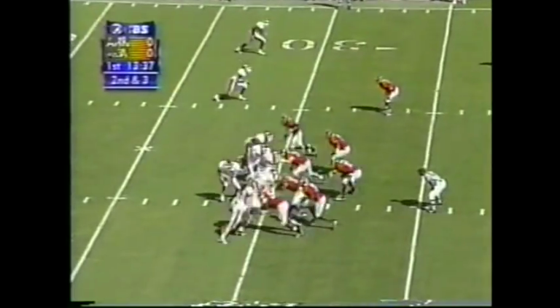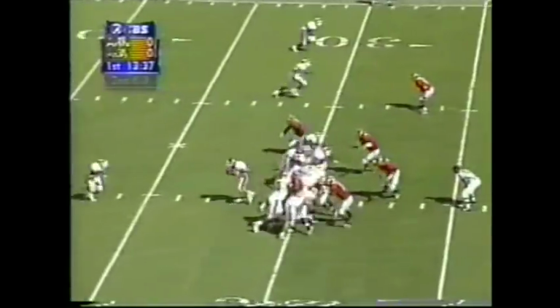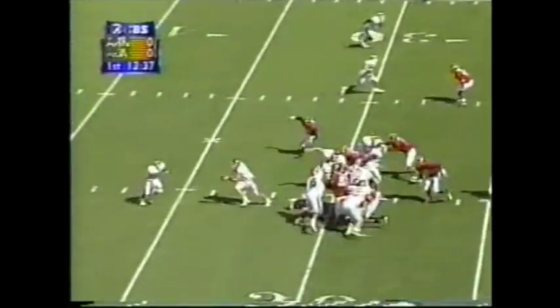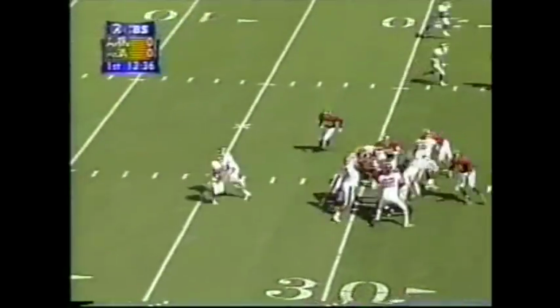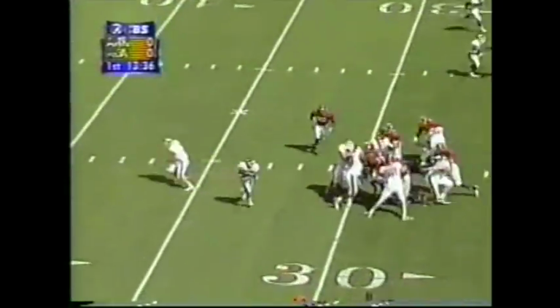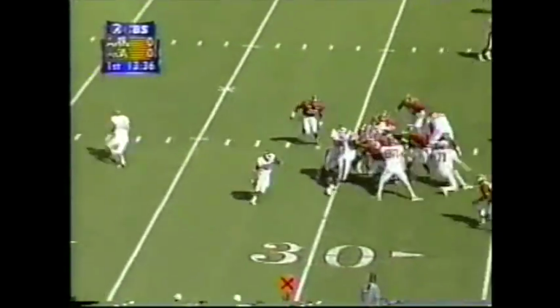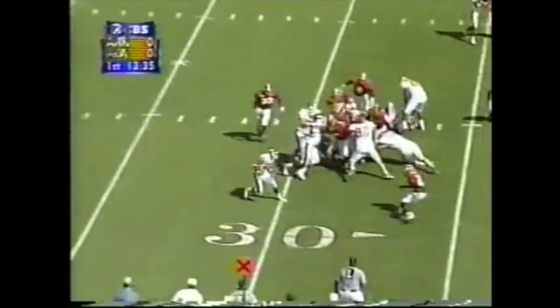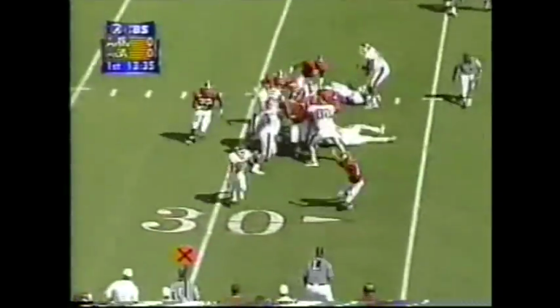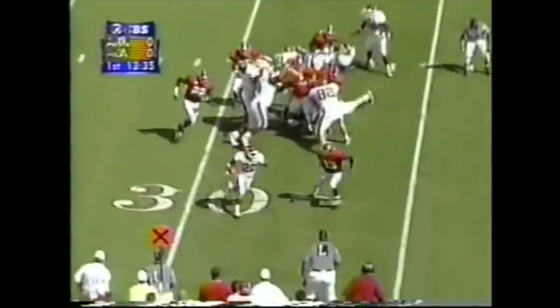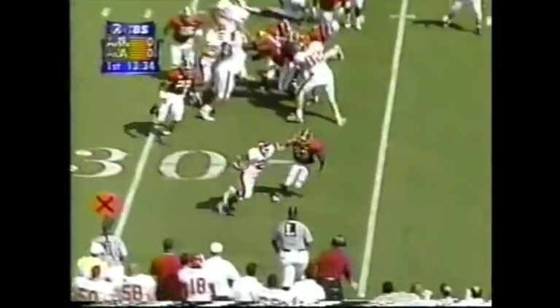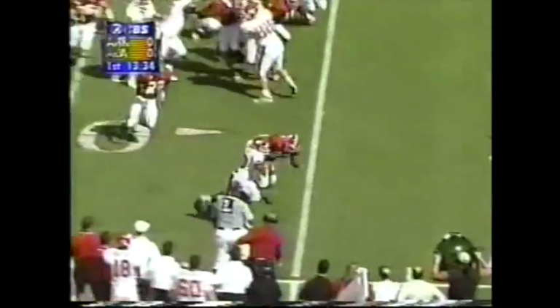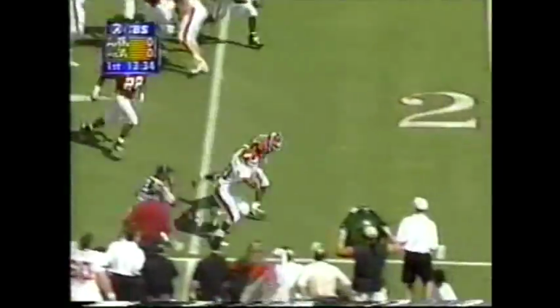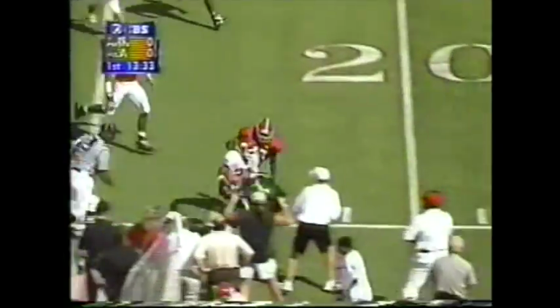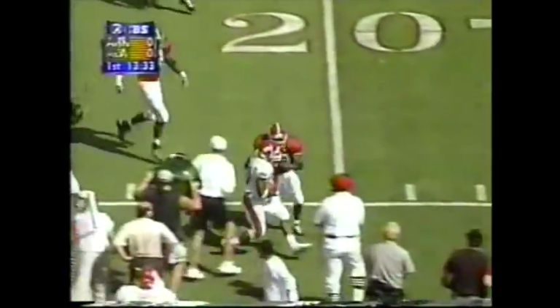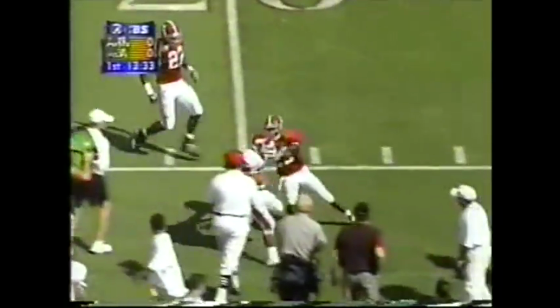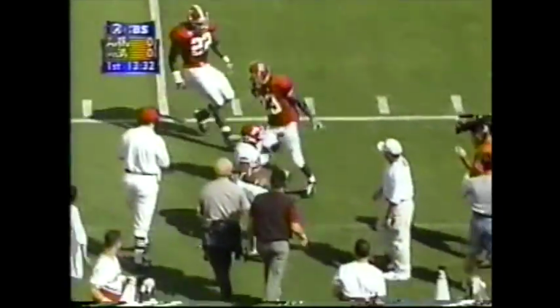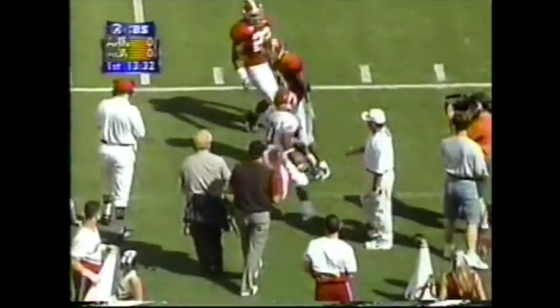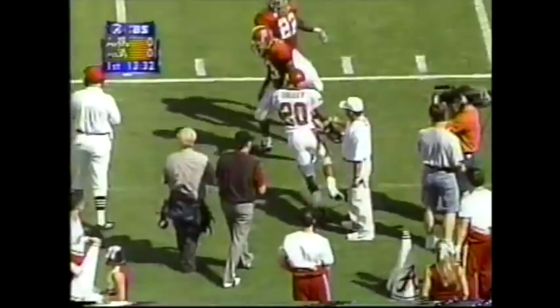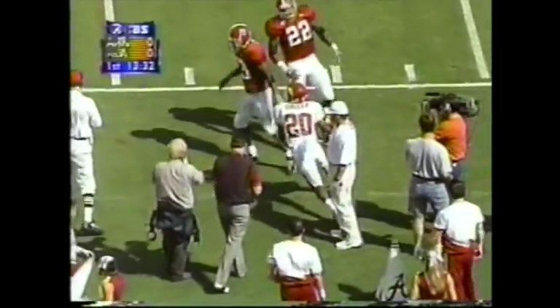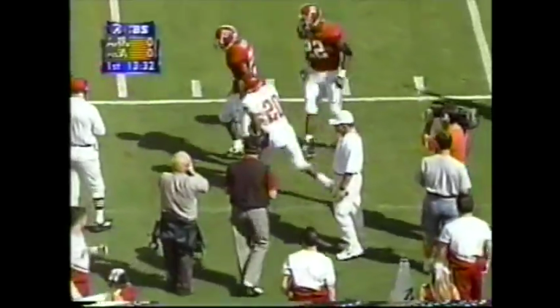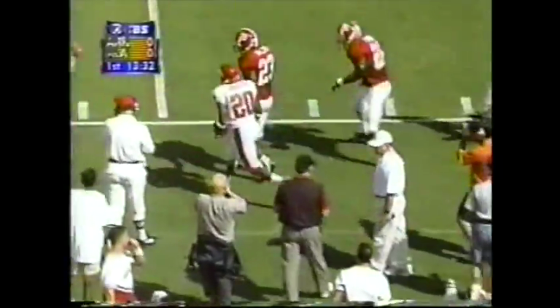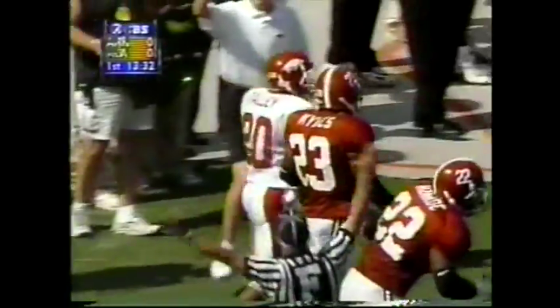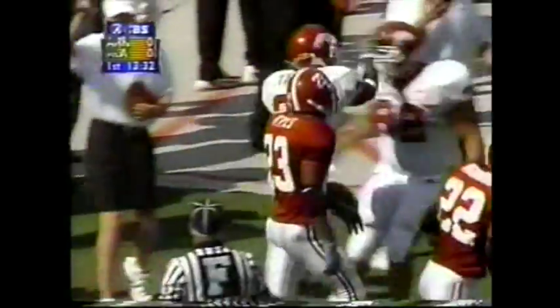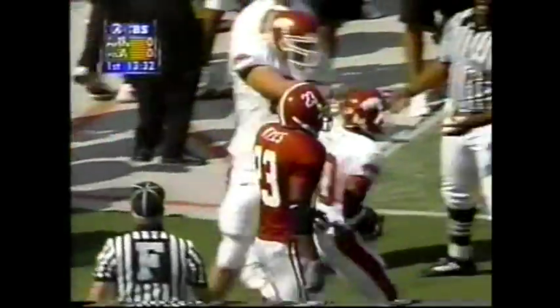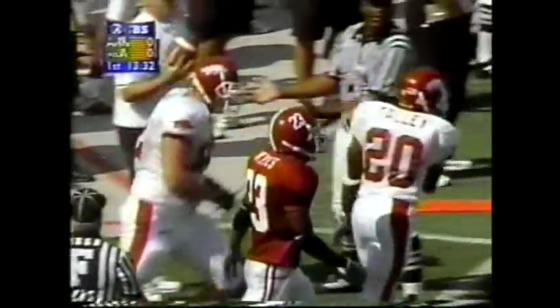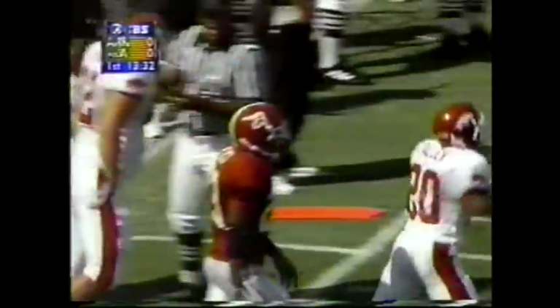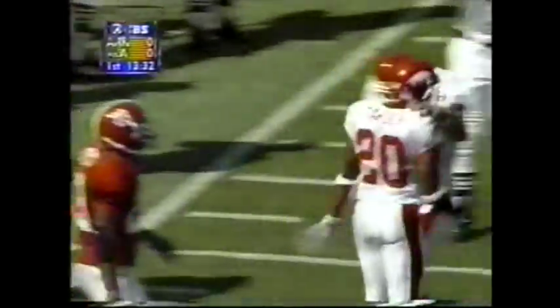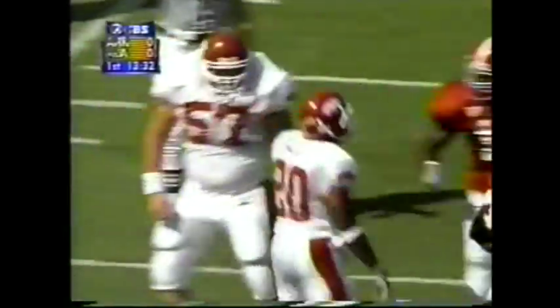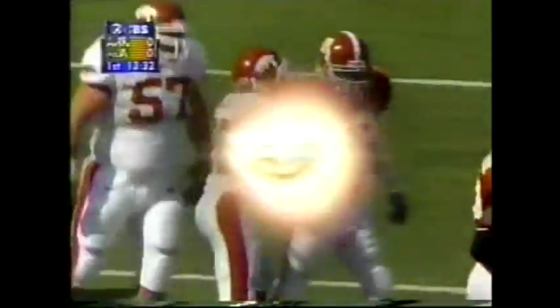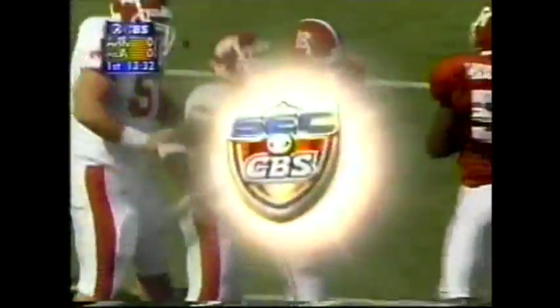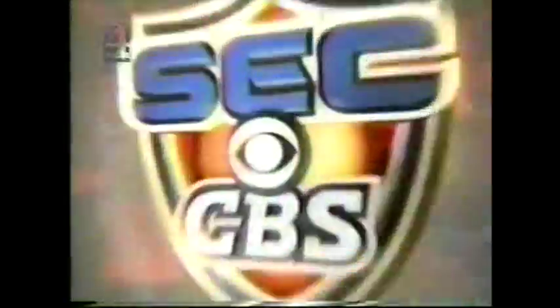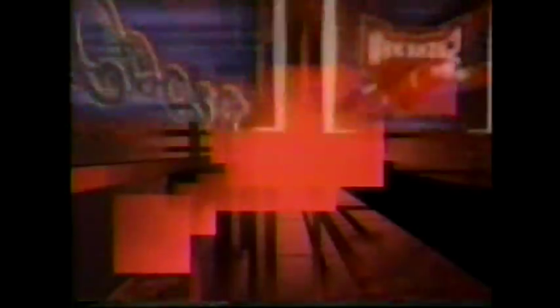Second down from the 30. The handoff to Talley — he gets into the secondary and is knocked out of bounds. Reggie Miles, number 23, was there to contain Talley.